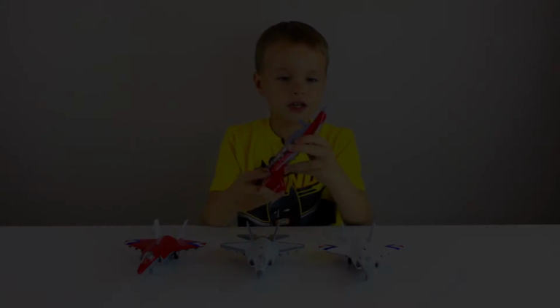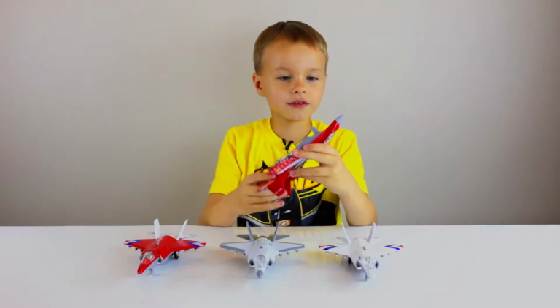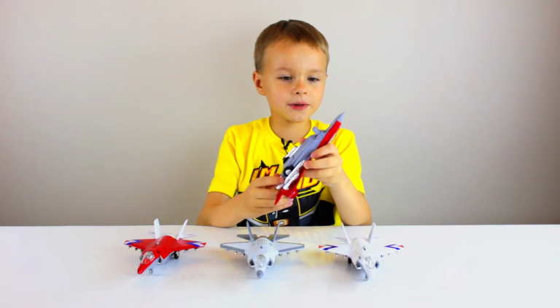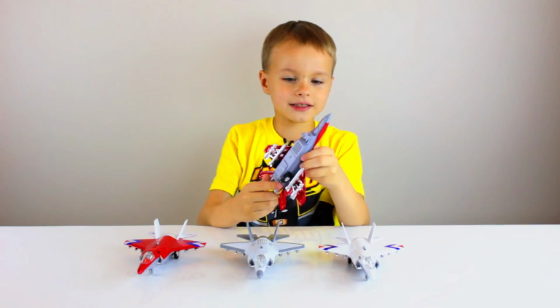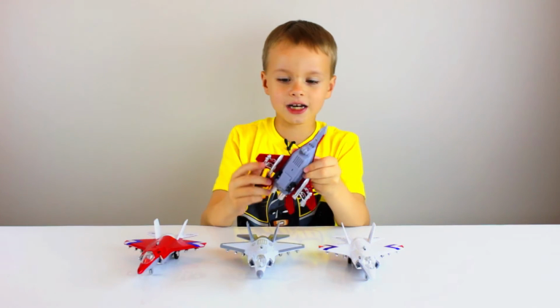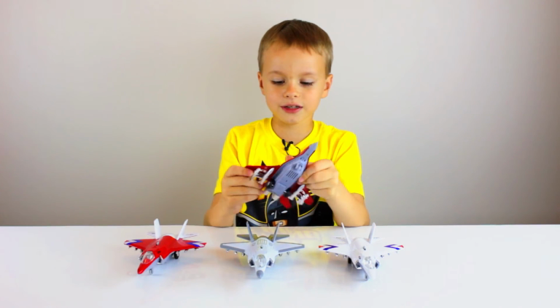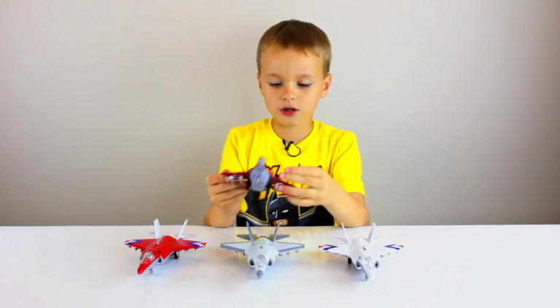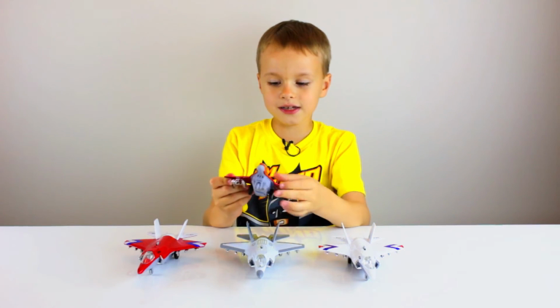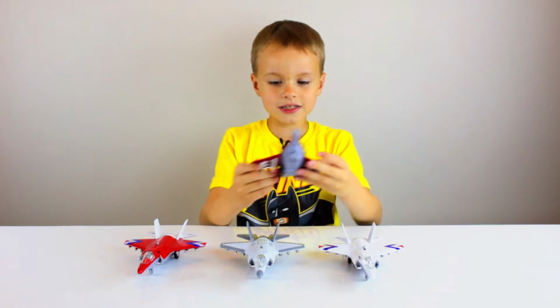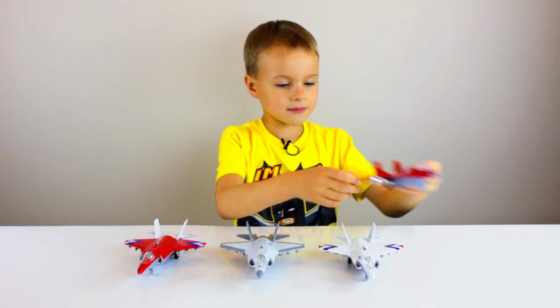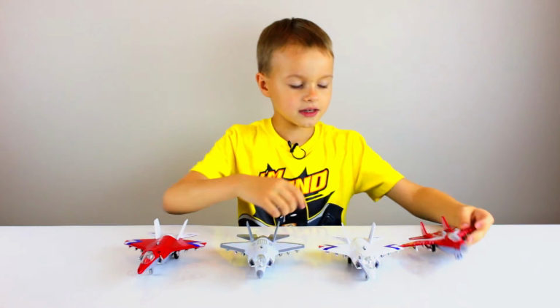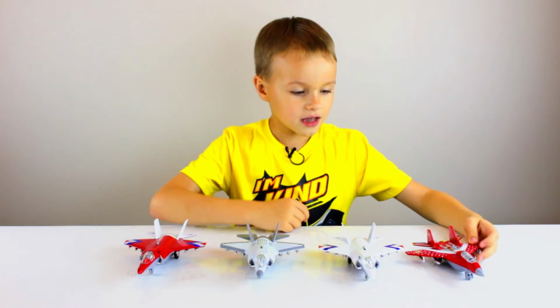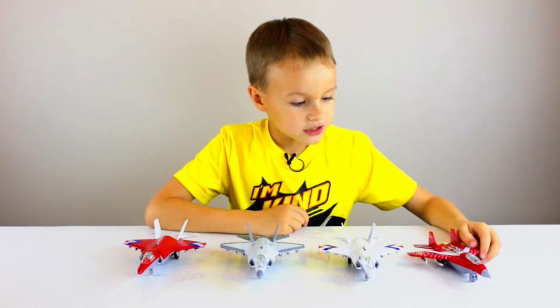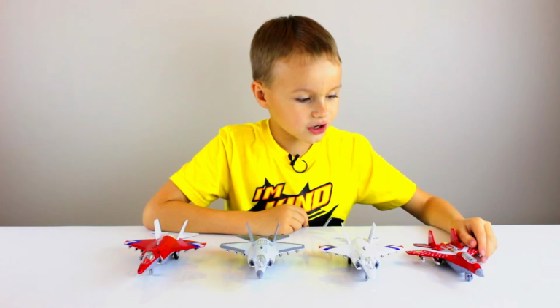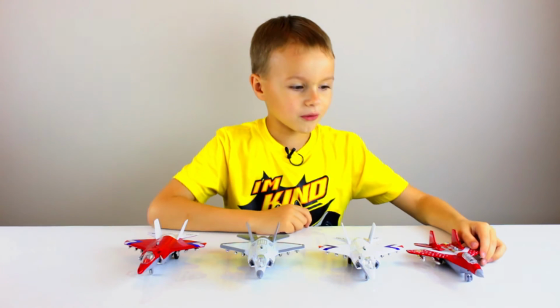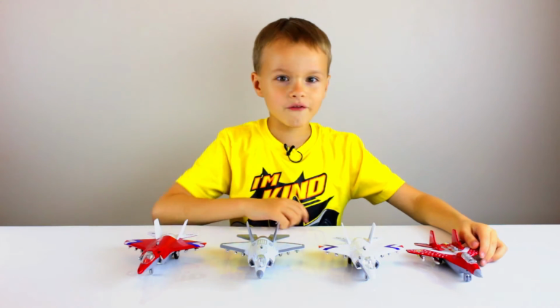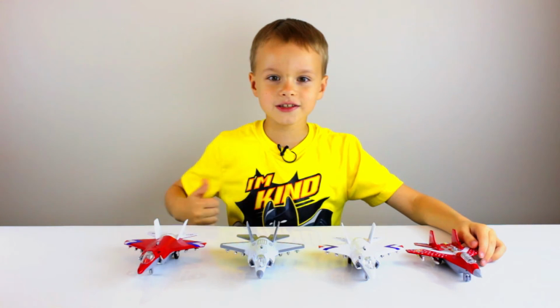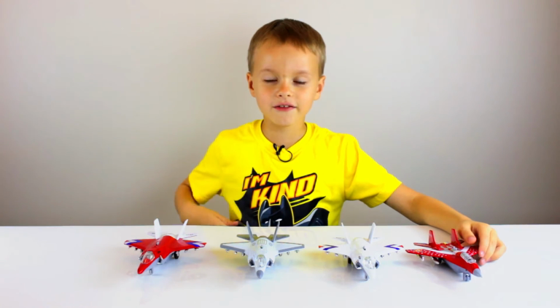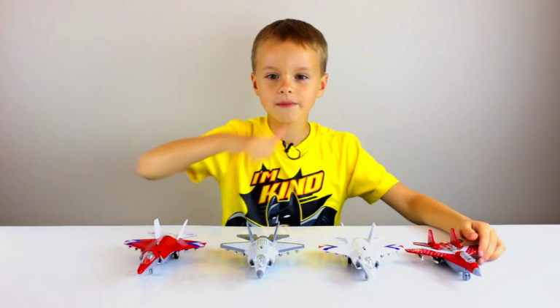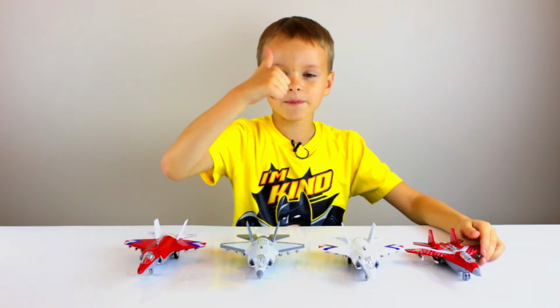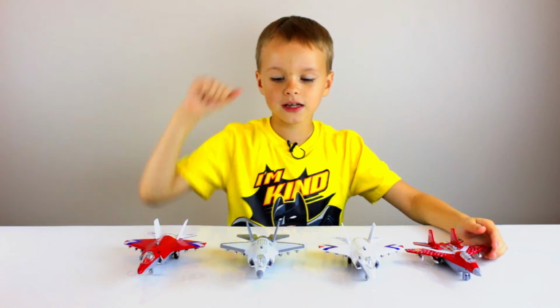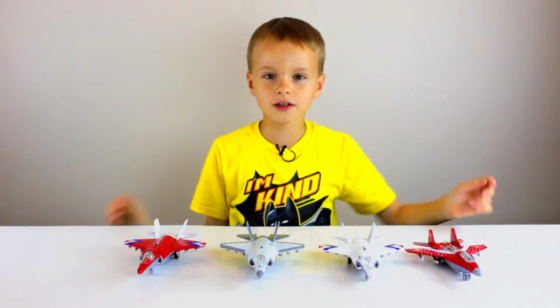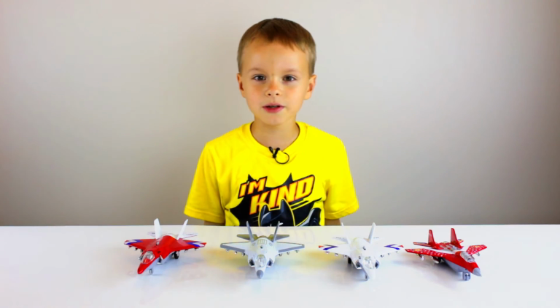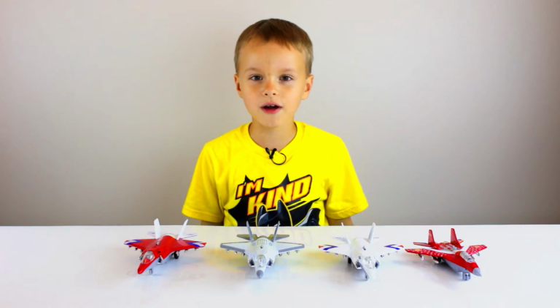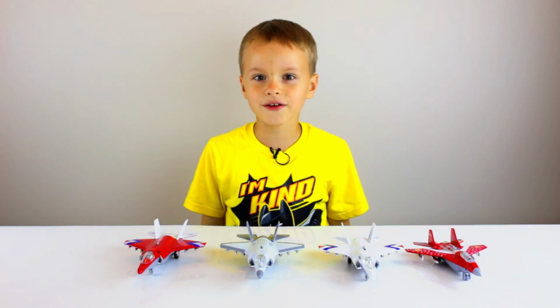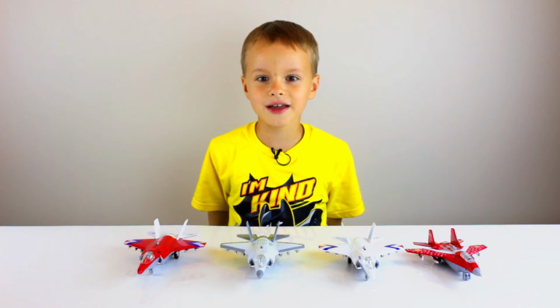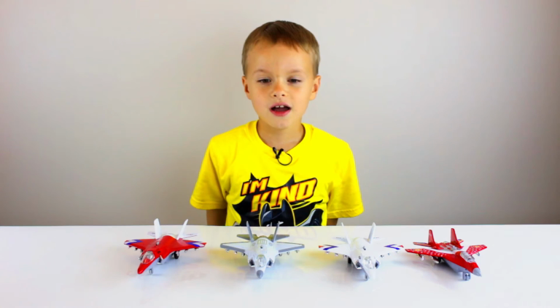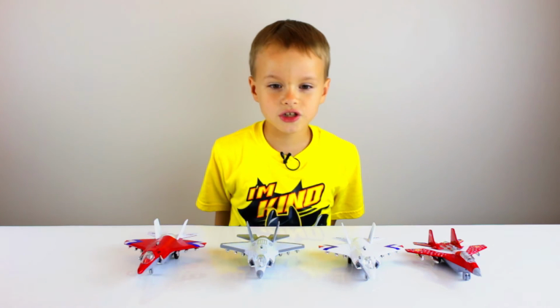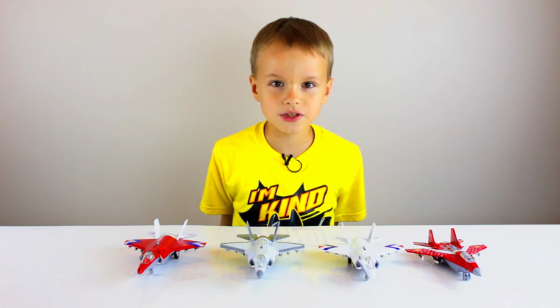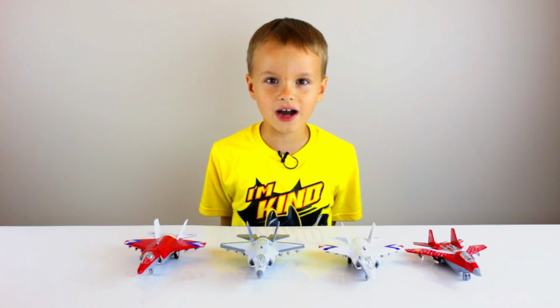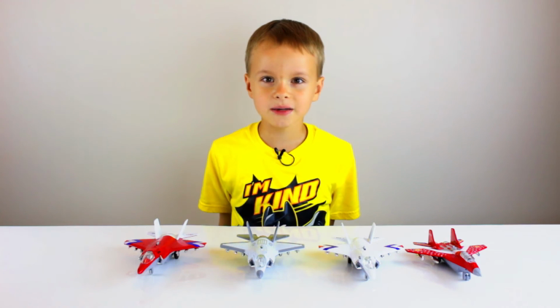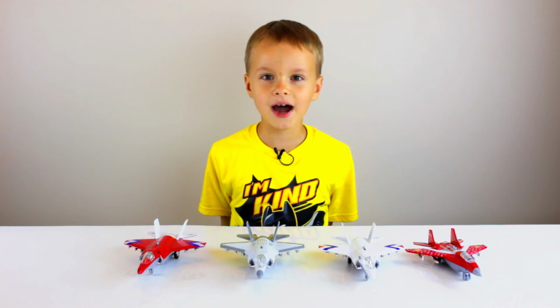That's pretty much it about the airplanes. Don't forget to give a thumbs up, click the links below, and don't forget to subscribe guys. Bye bye.